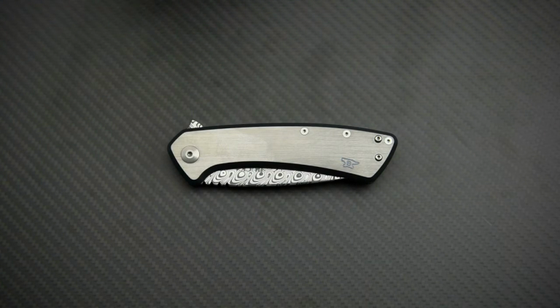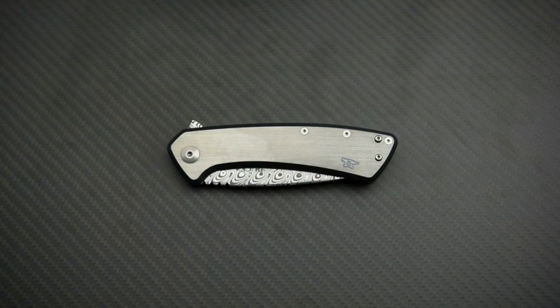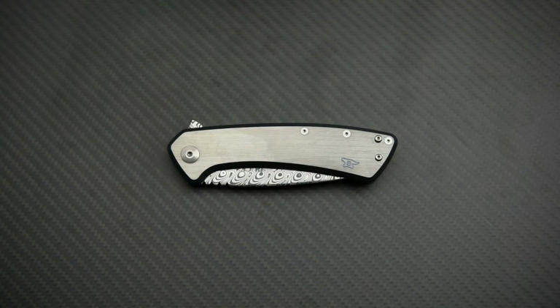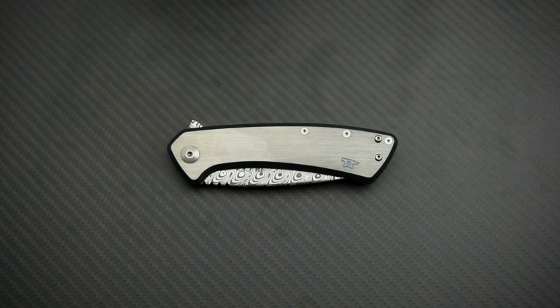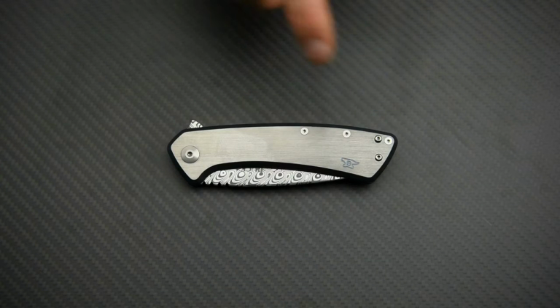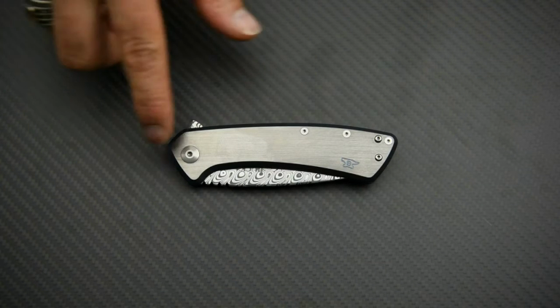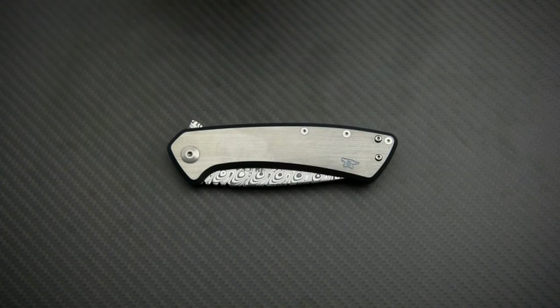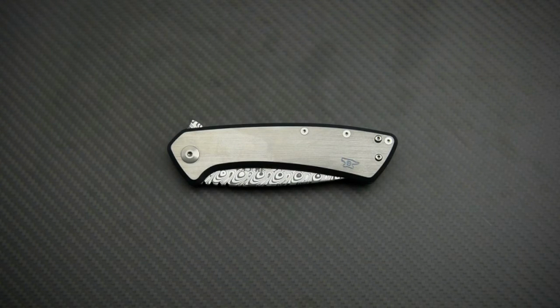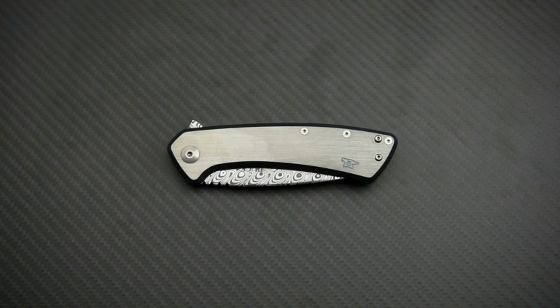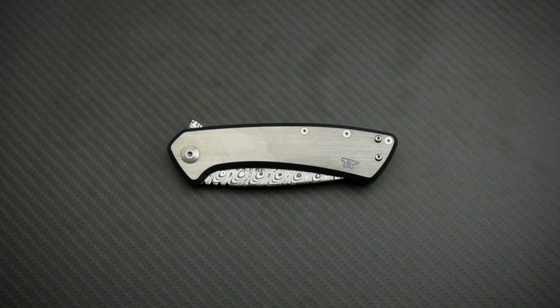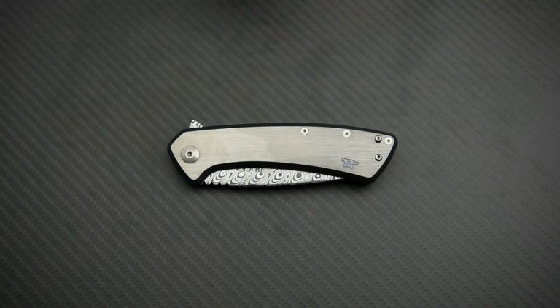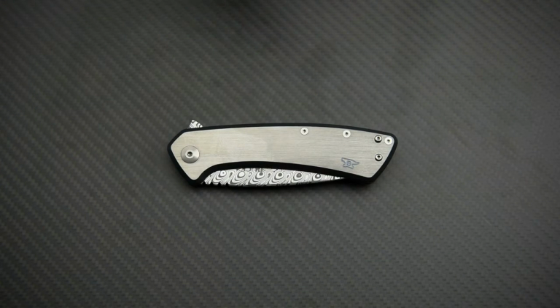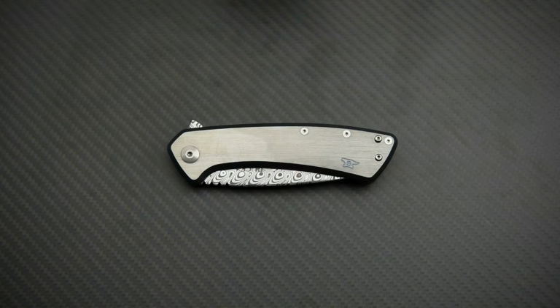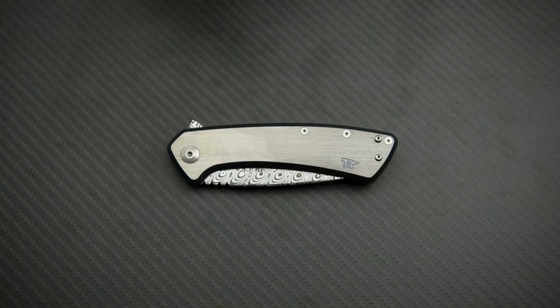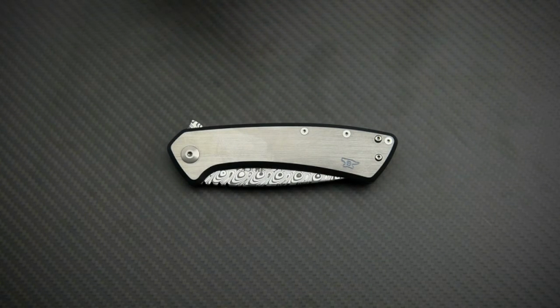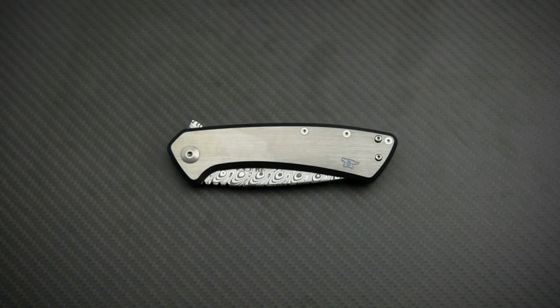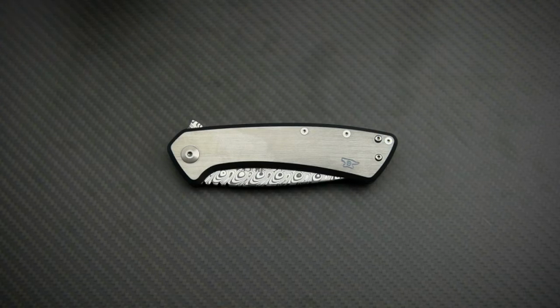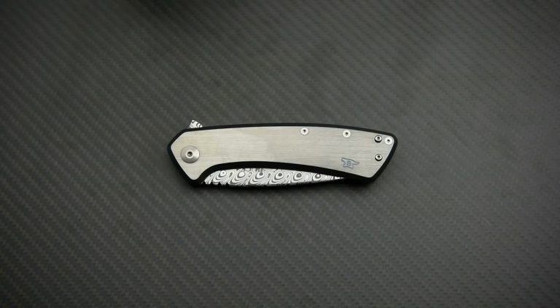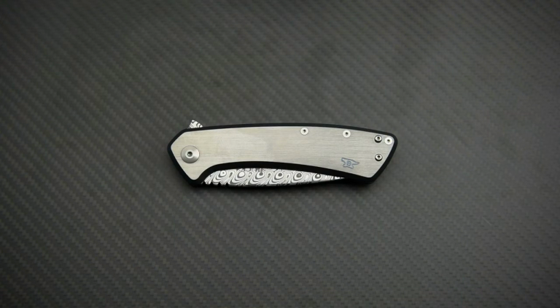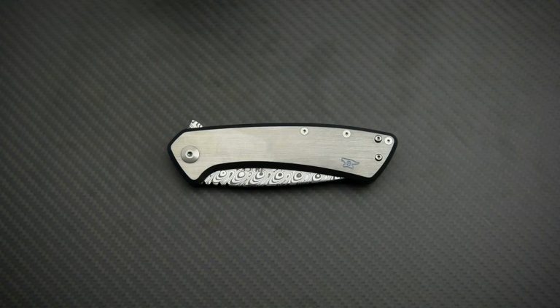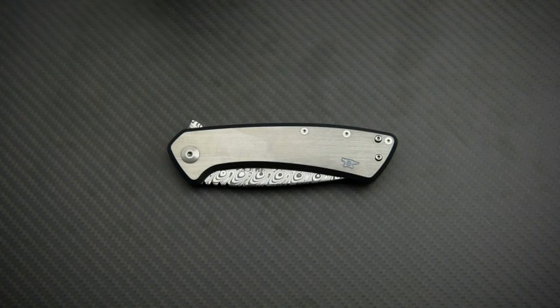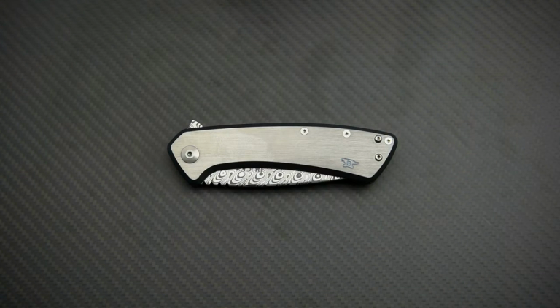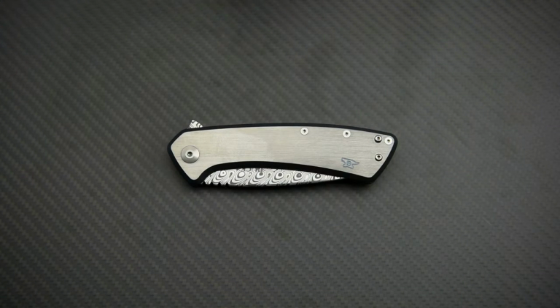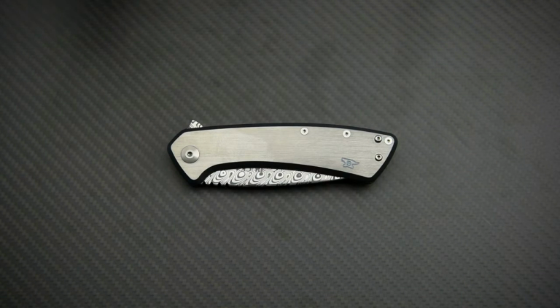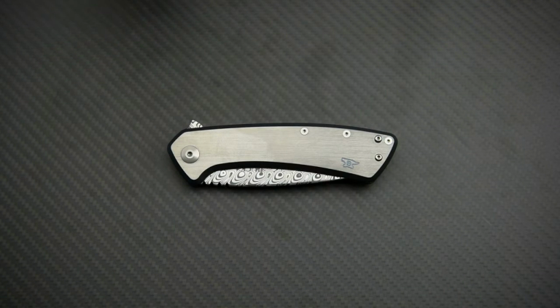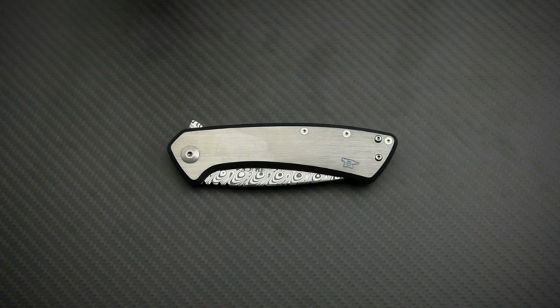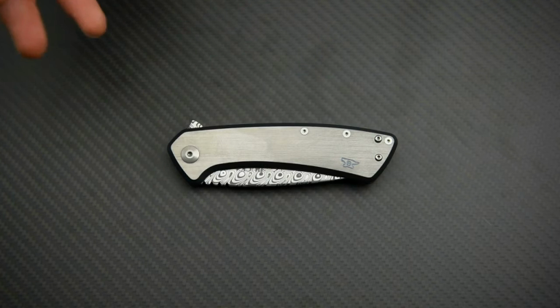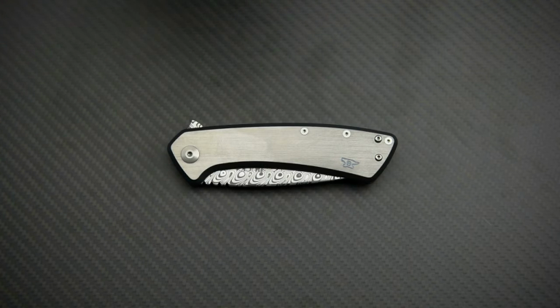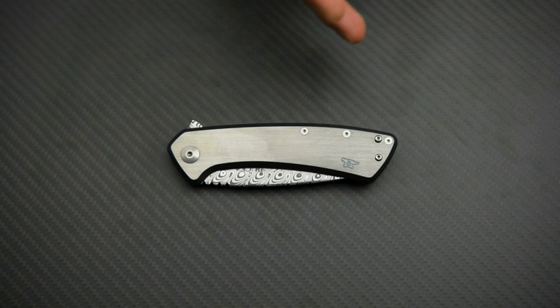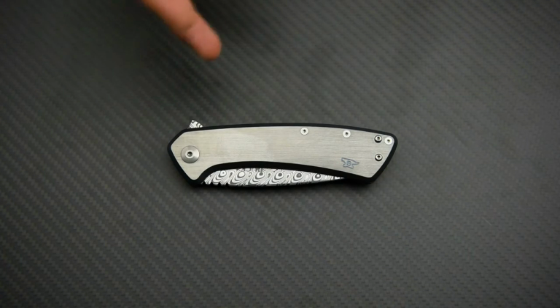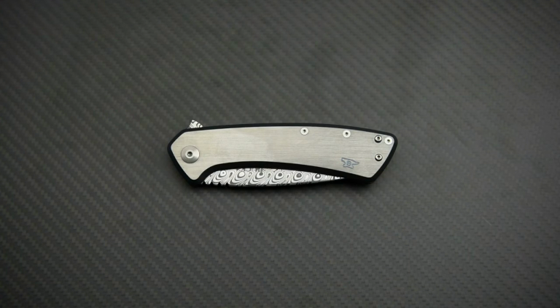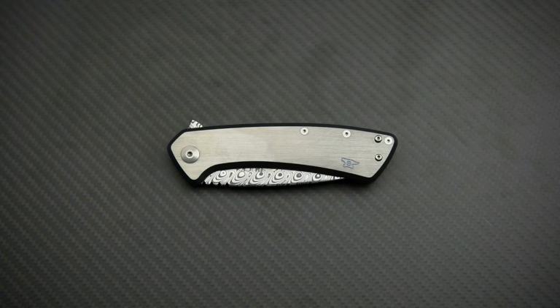The overall length on the knife is 20.7 centimeters, closed length or handle length is 12 centimeters, and blade length is 8.7 centimeters. It weighs about 136 grams, which is really lightweight for a knife of this size.